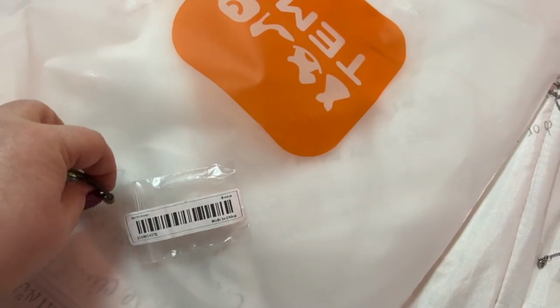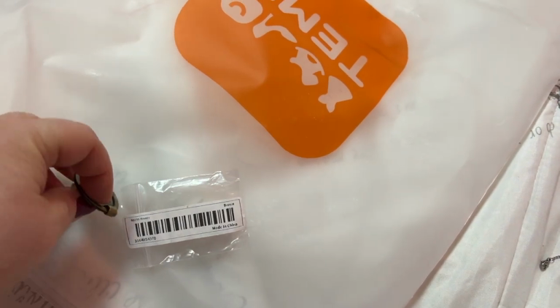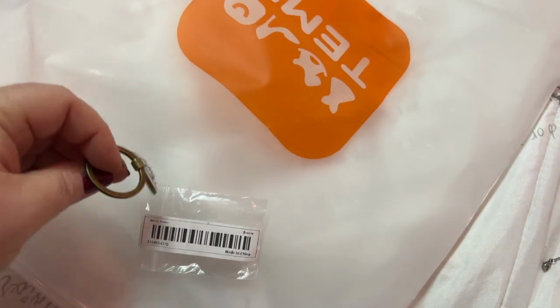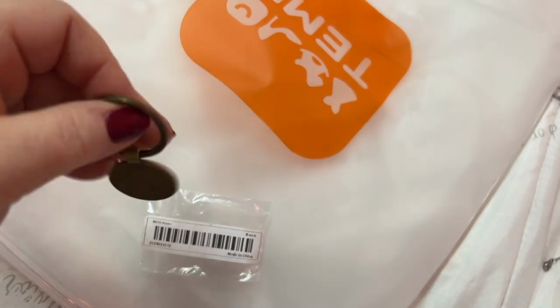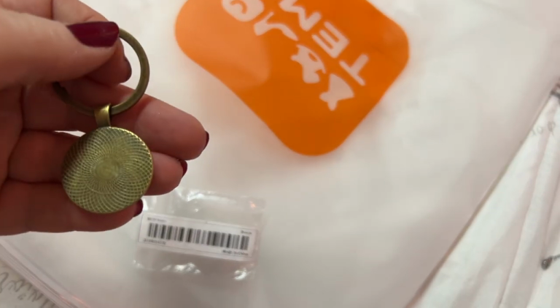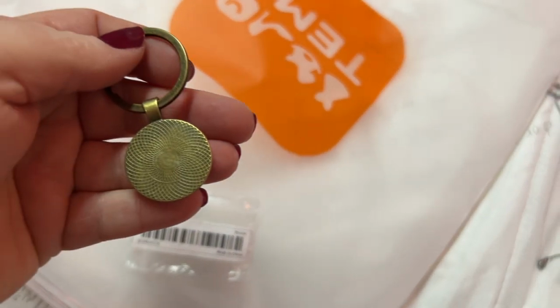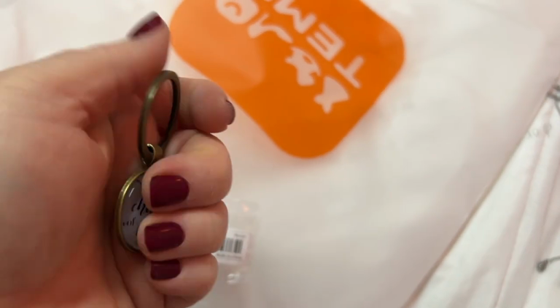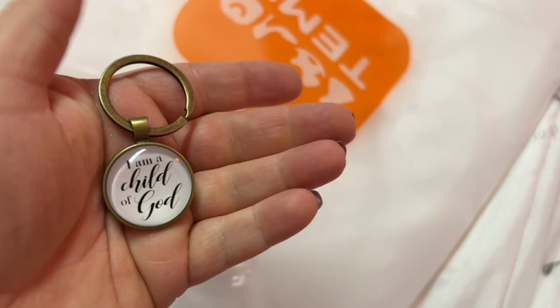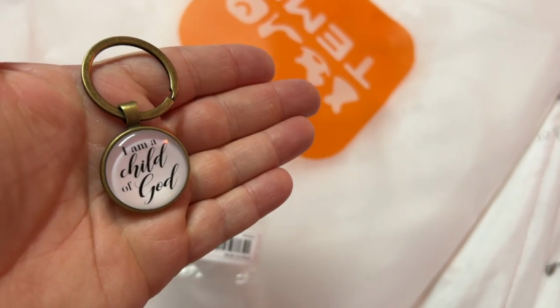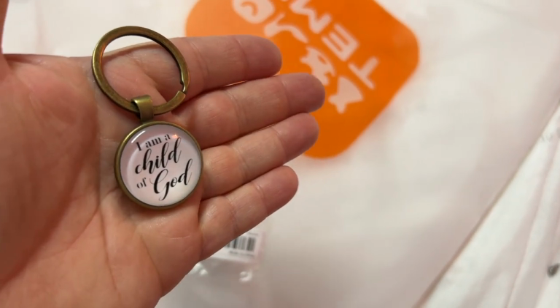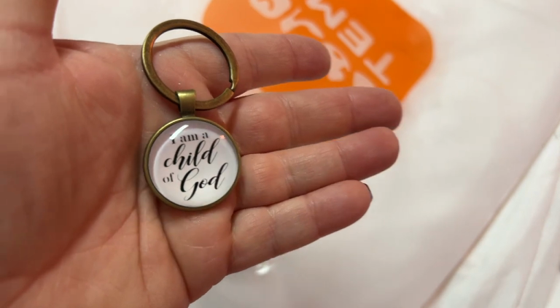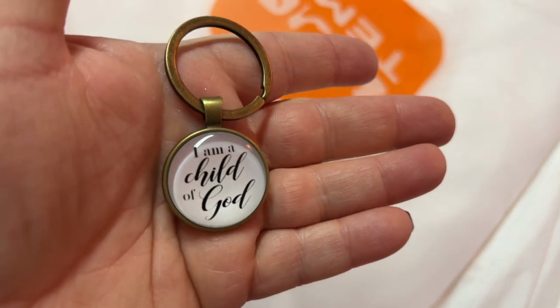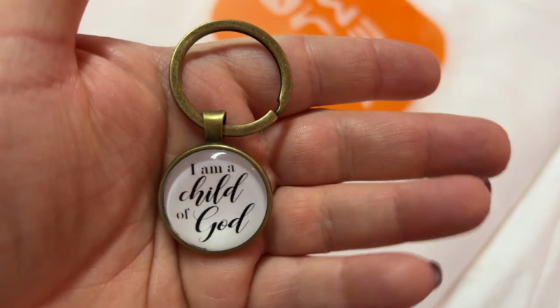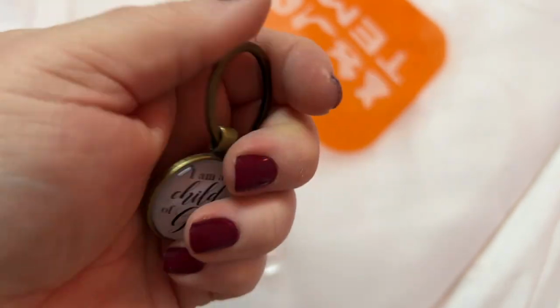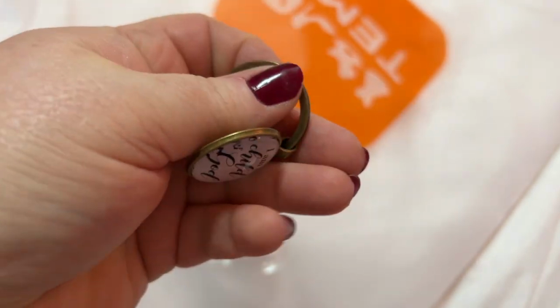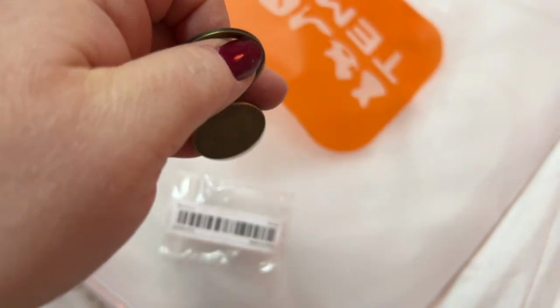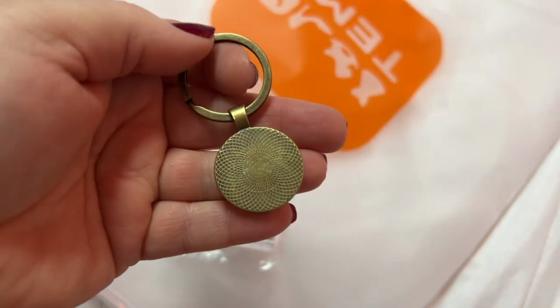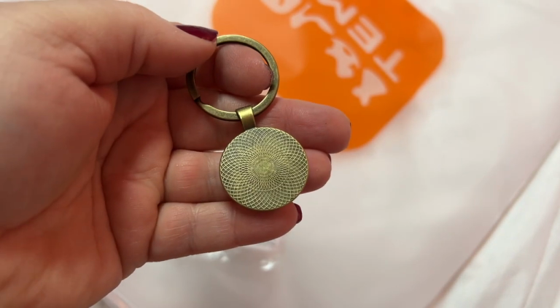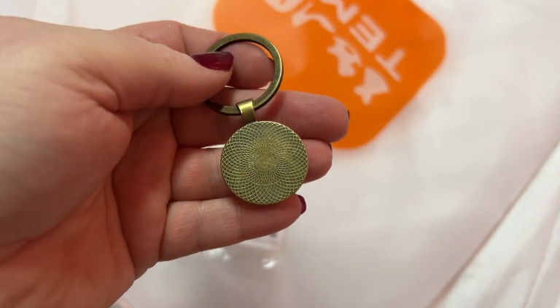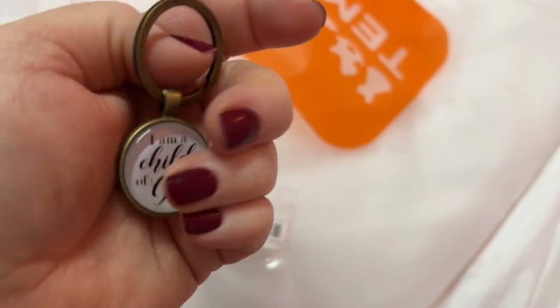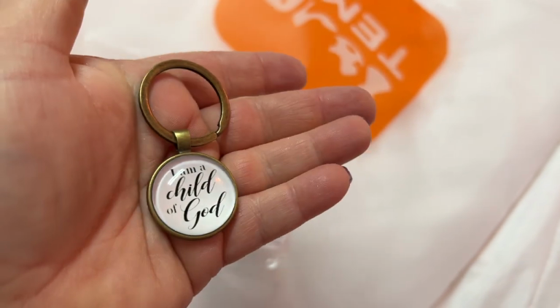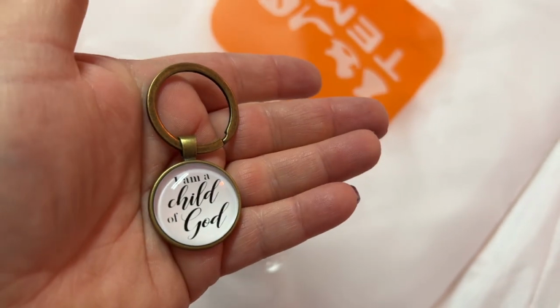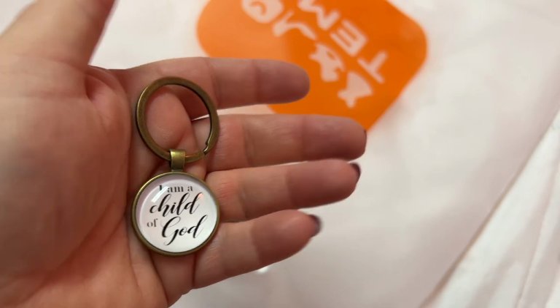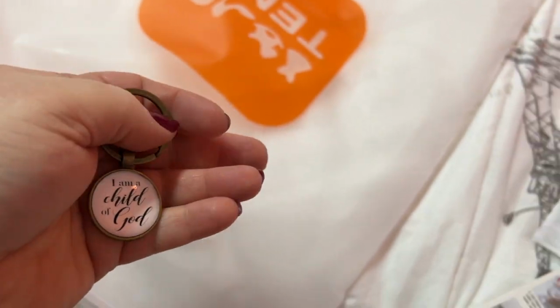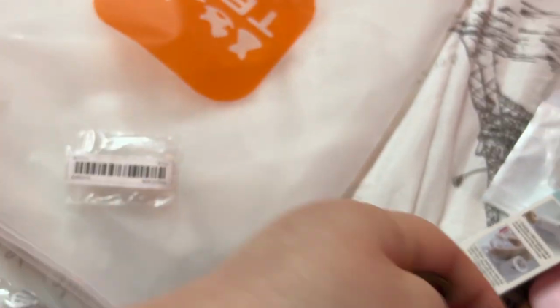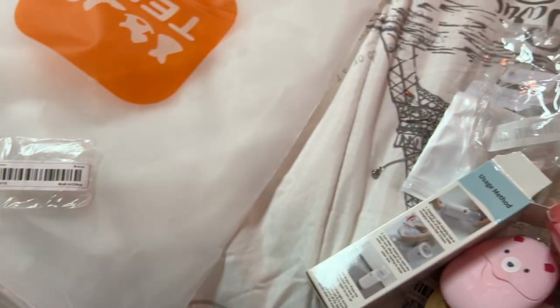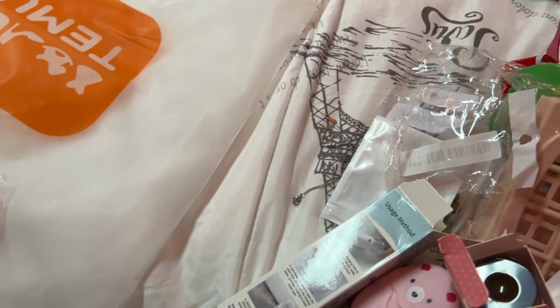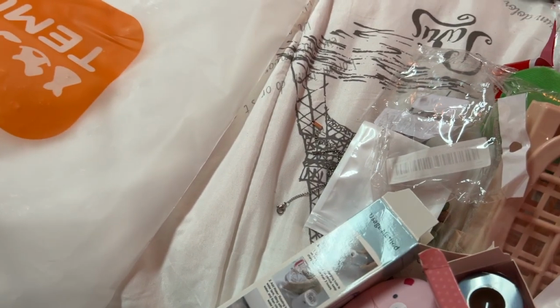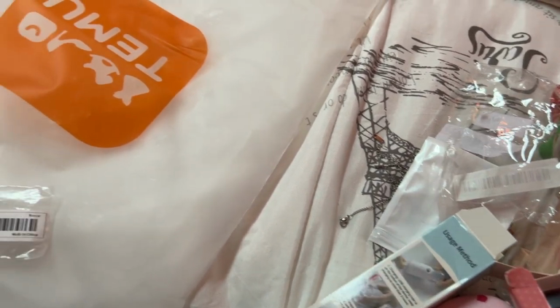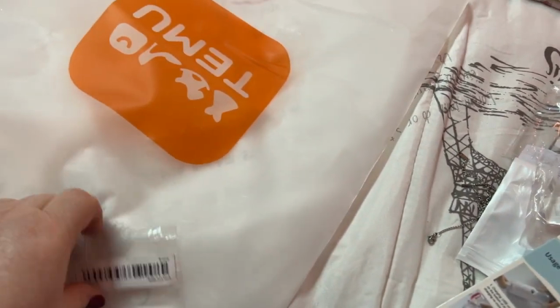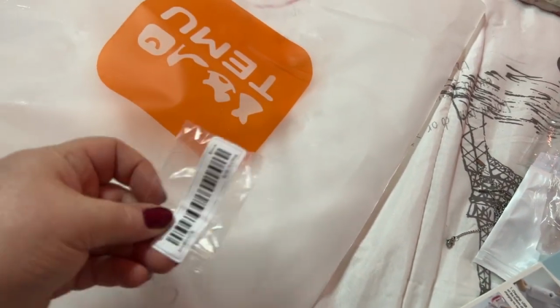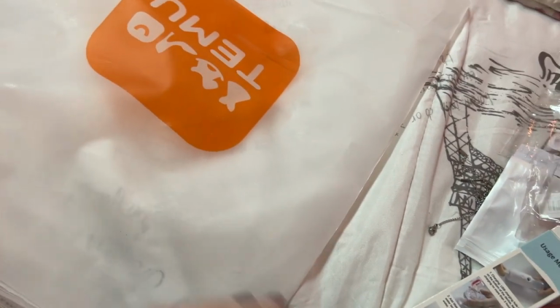Oh, I love this y'all! That is pretty. I love the vintage look of it. That's definitely going in my bag, around my keys.